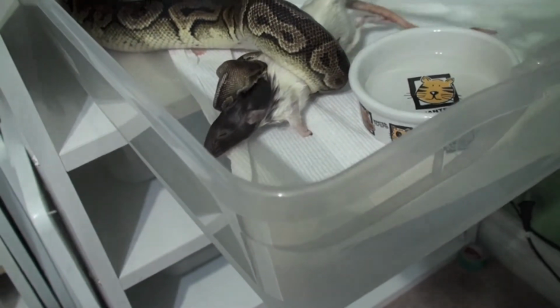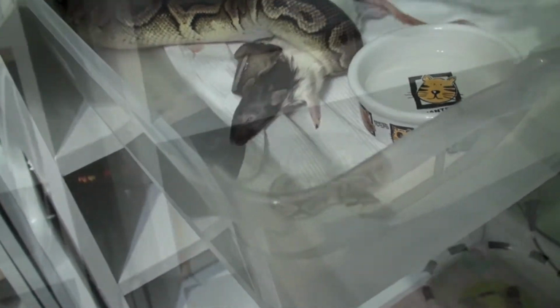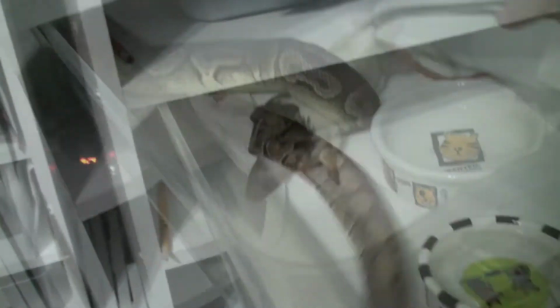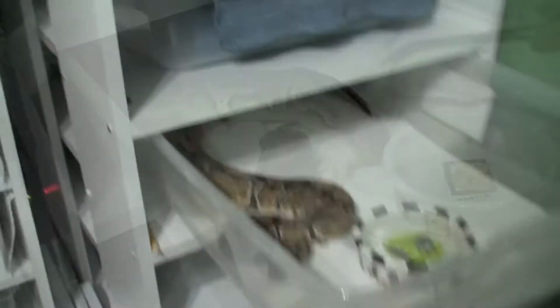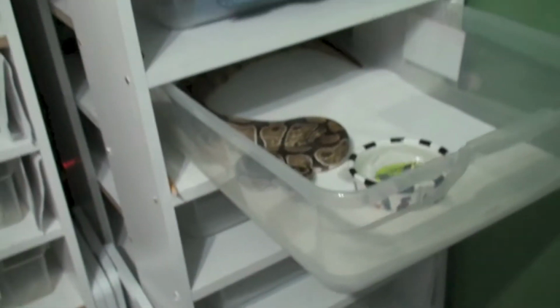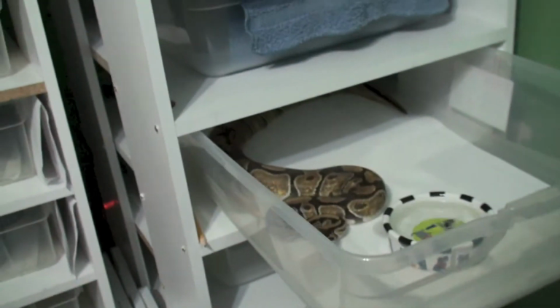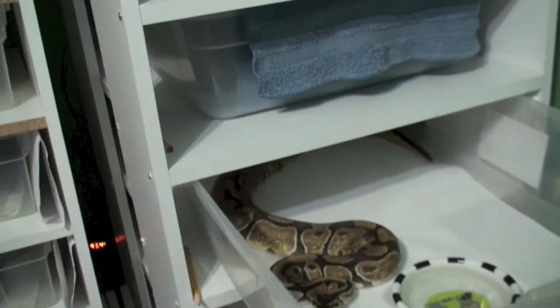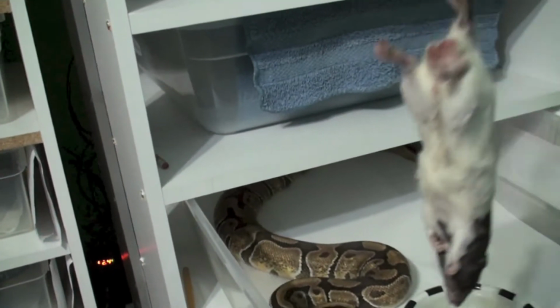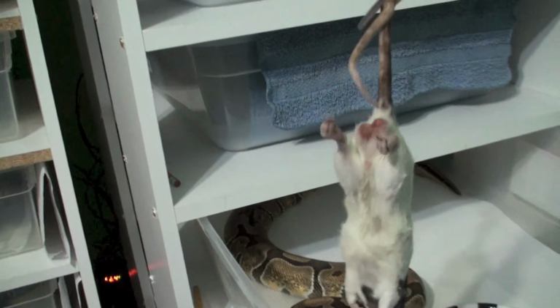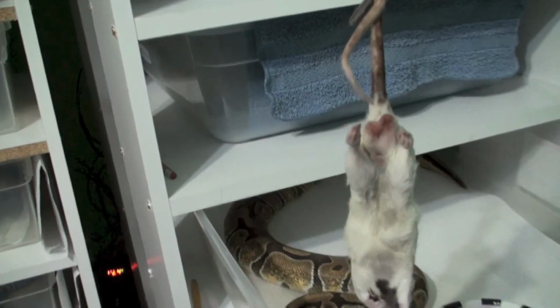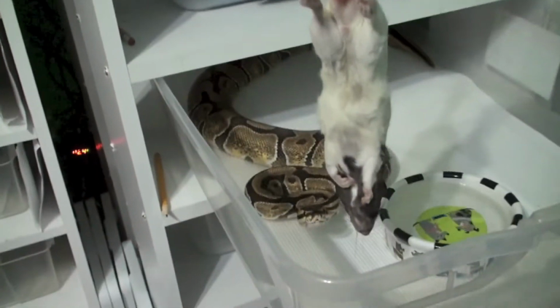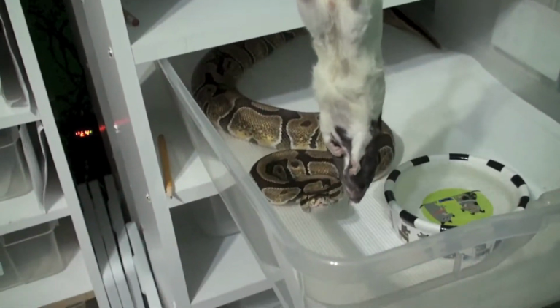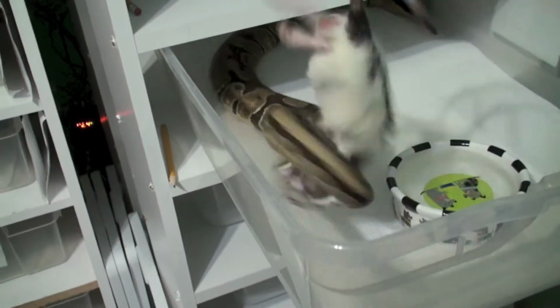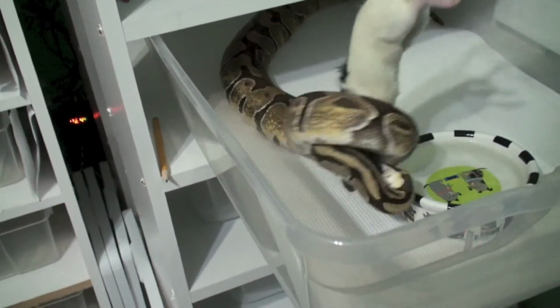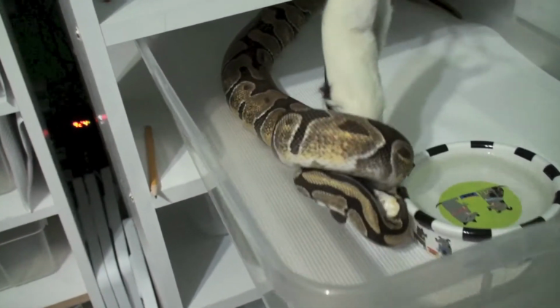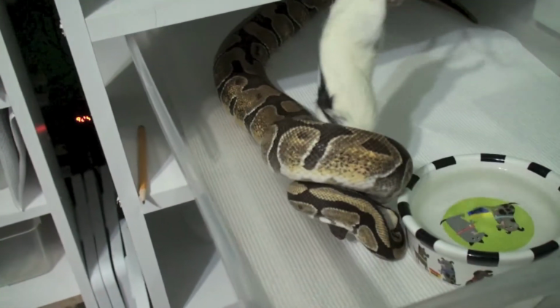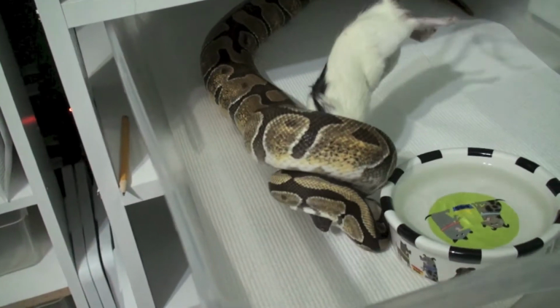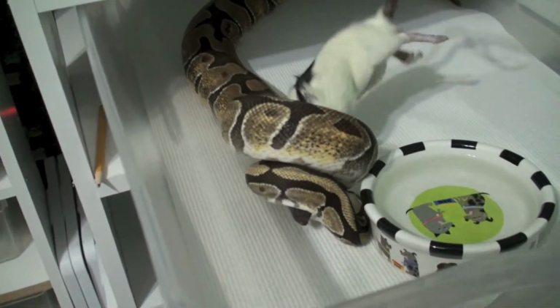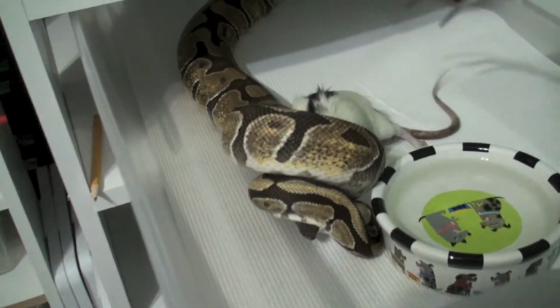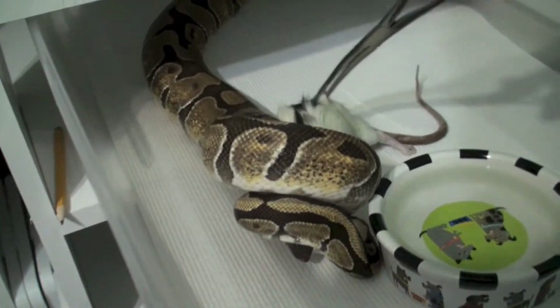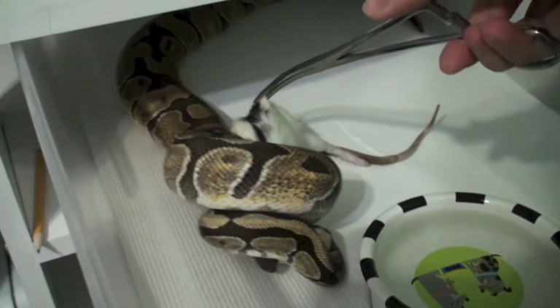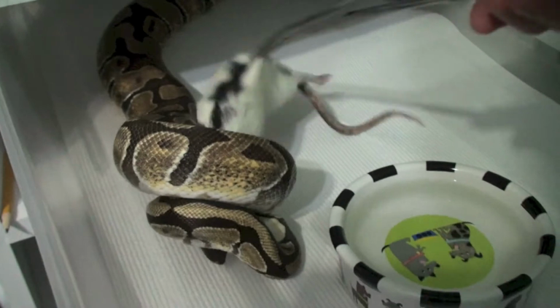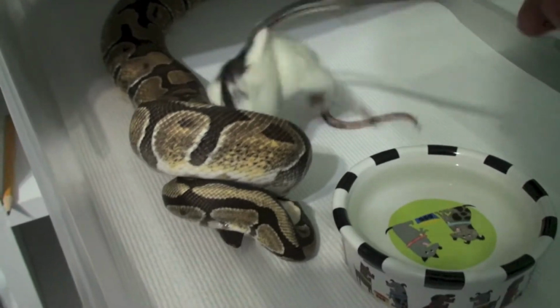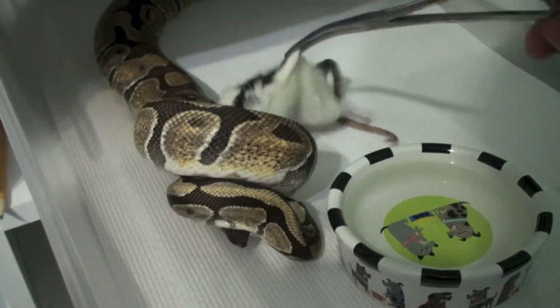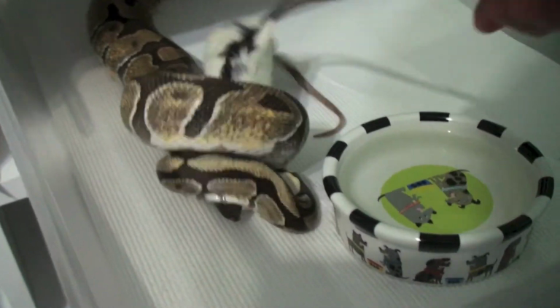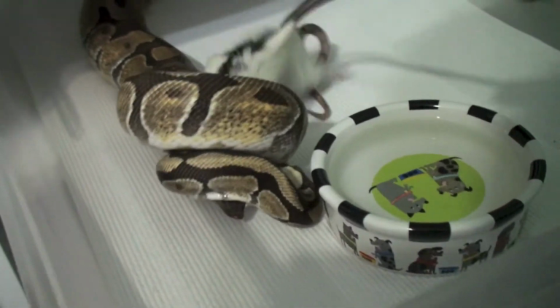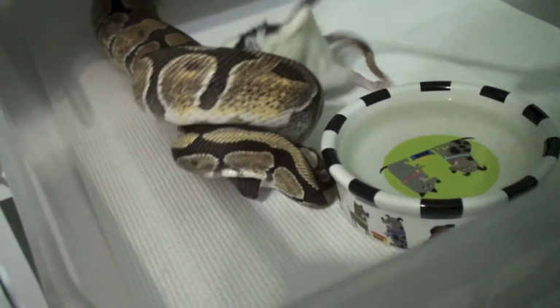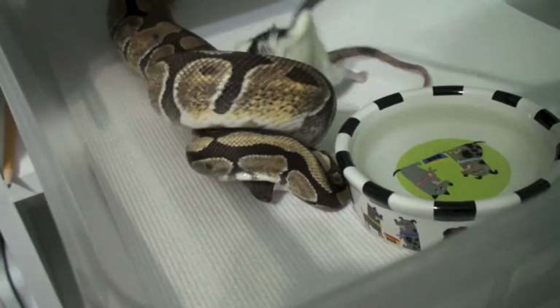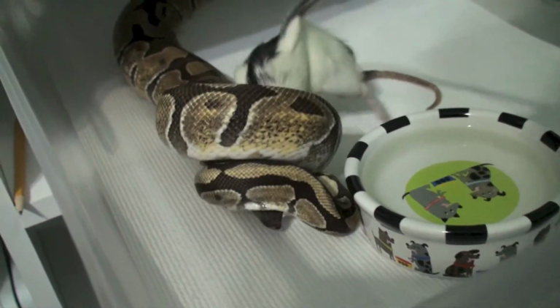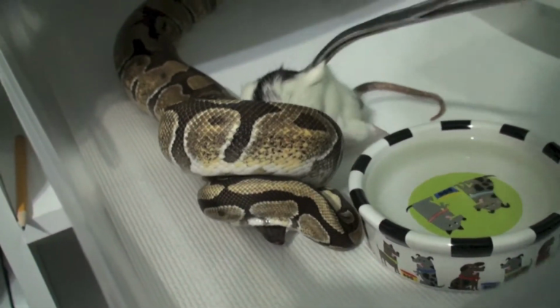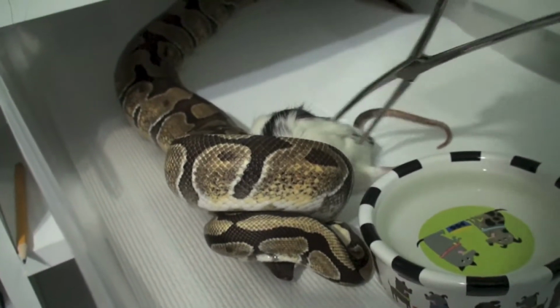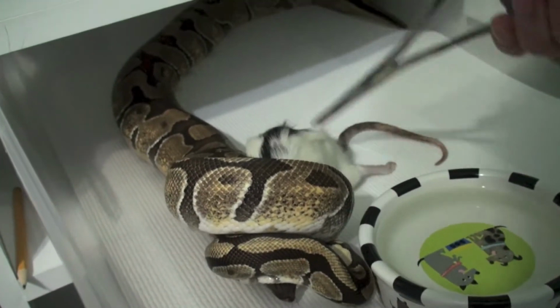She ended up taking it. Here's the Enchi ball python and a medium rat — oh, she's going crazy! Hopefully I got that first strike on camera. She's been pretty food aggressive after she's been breeding with the male.